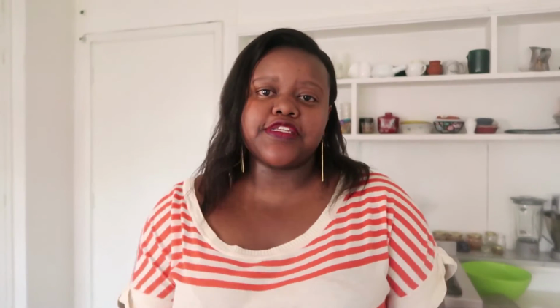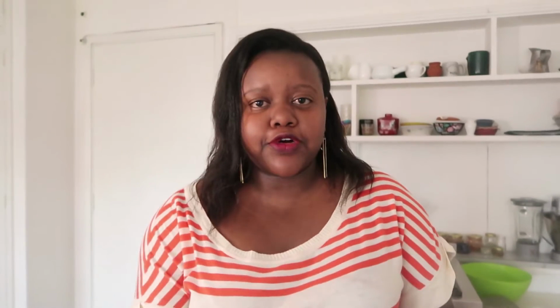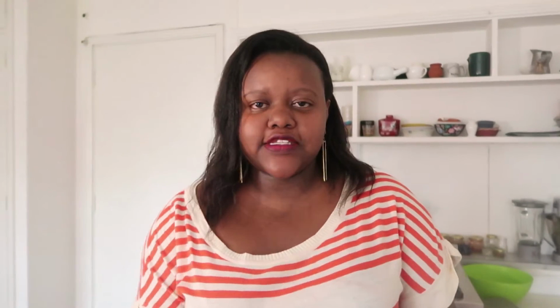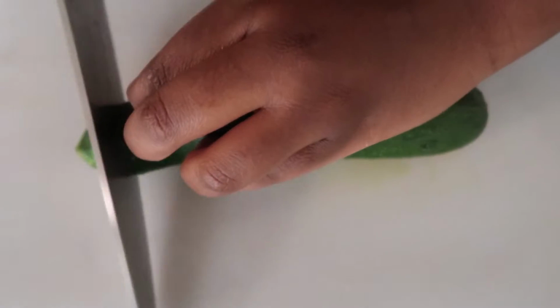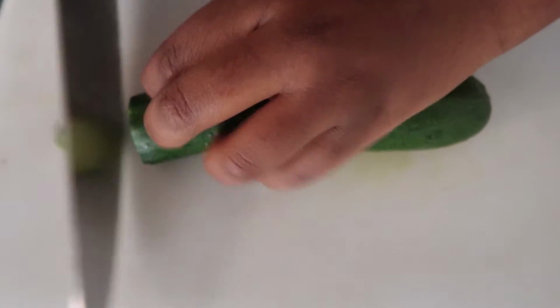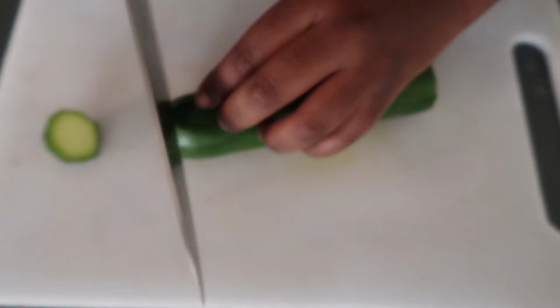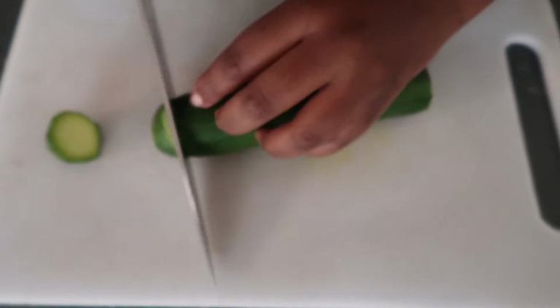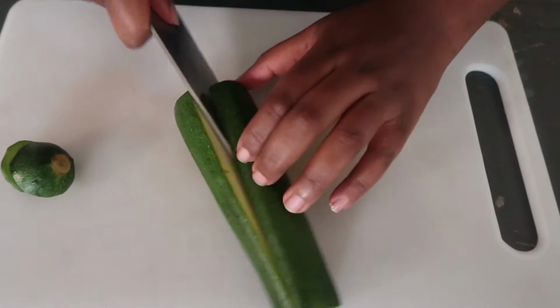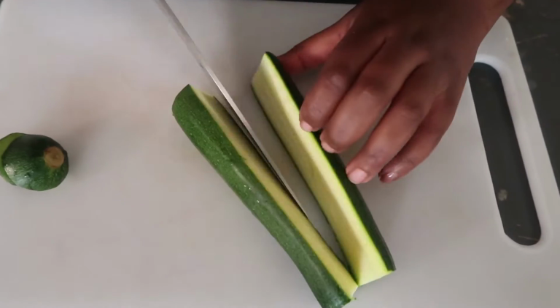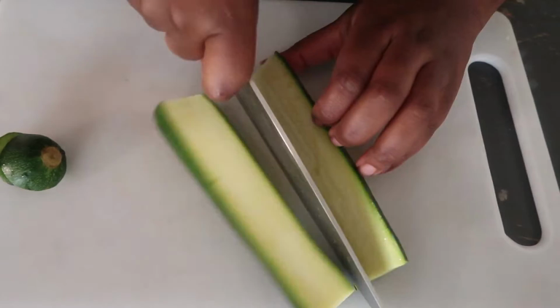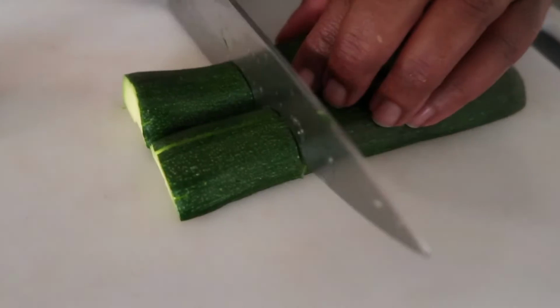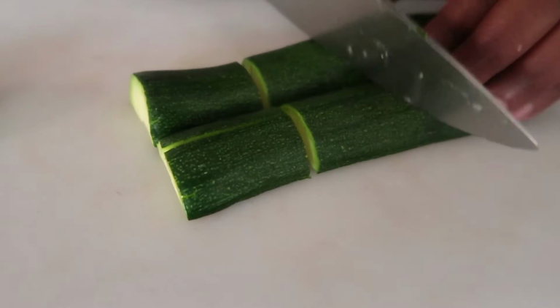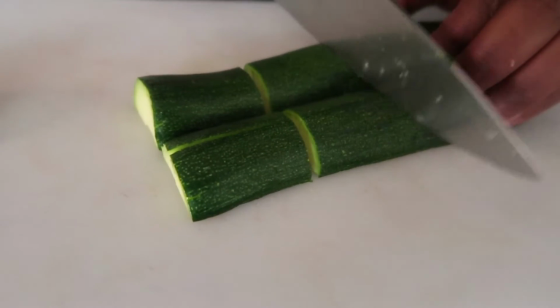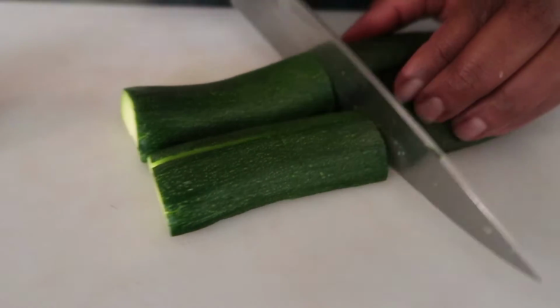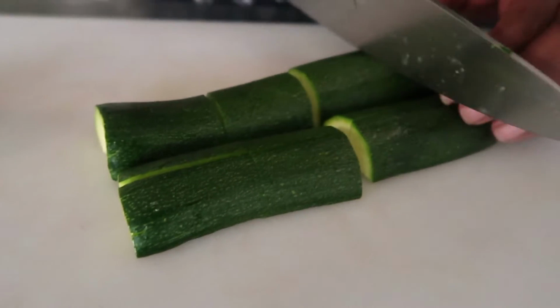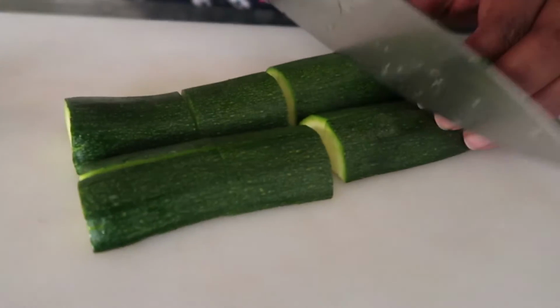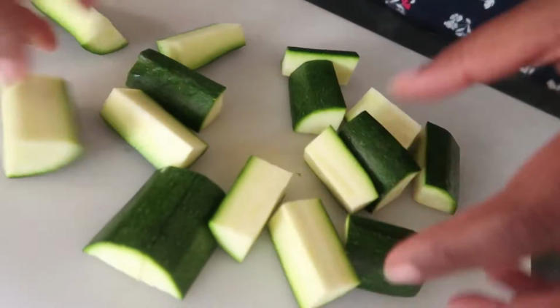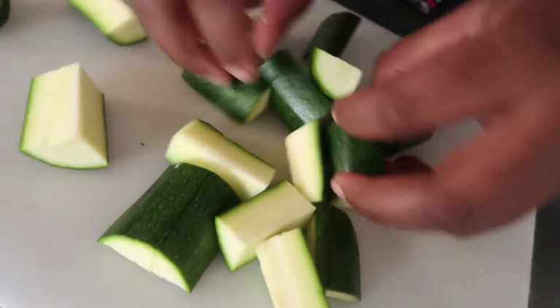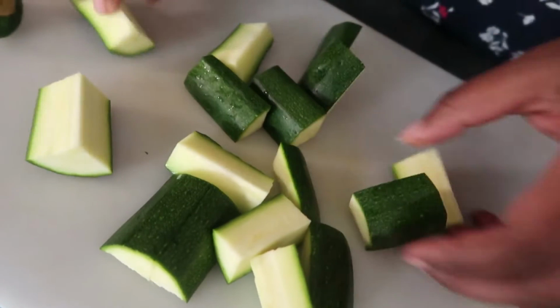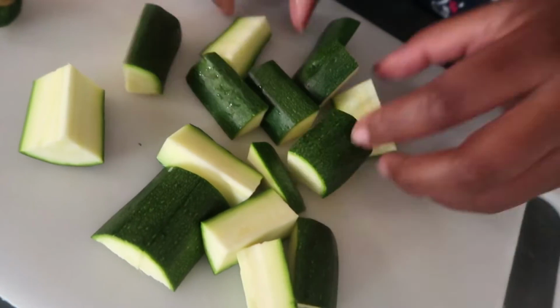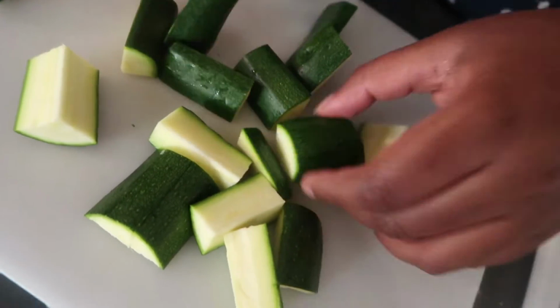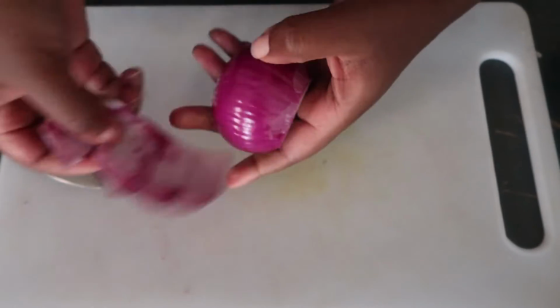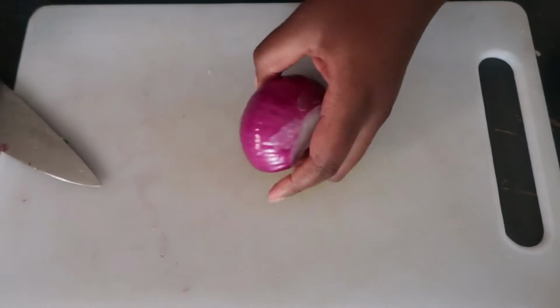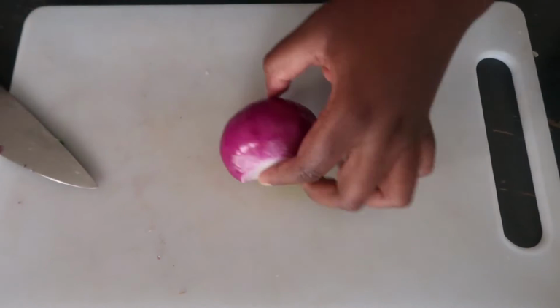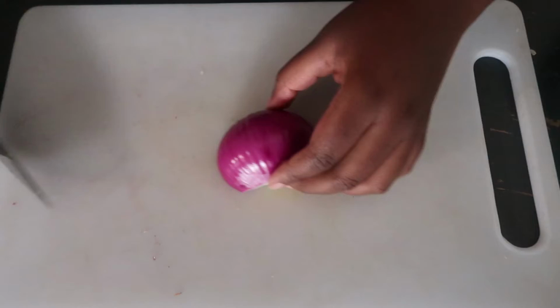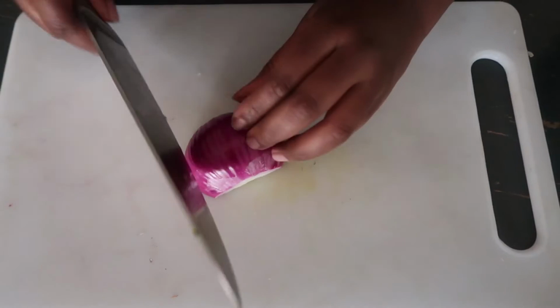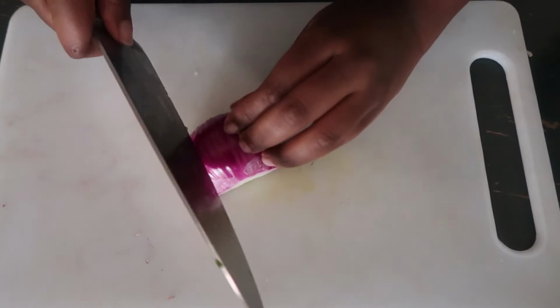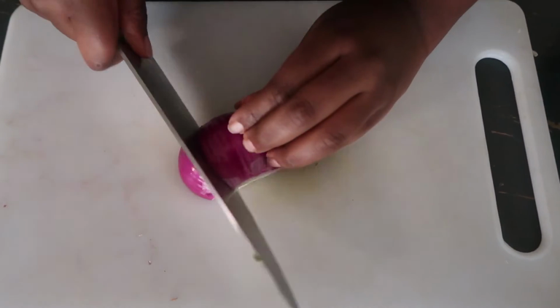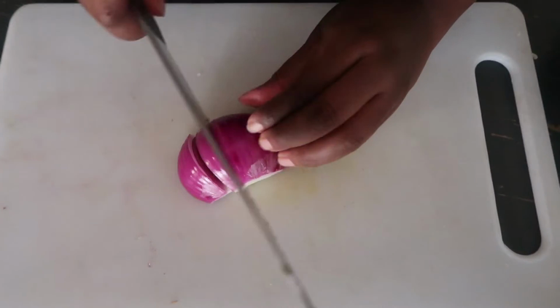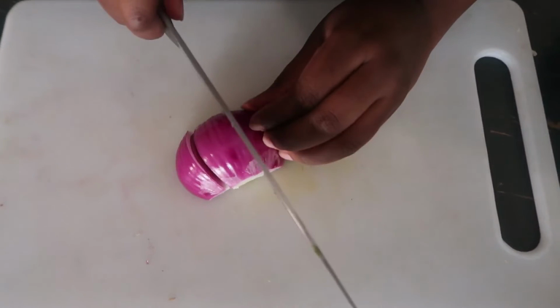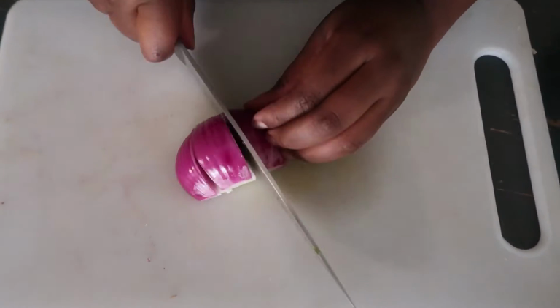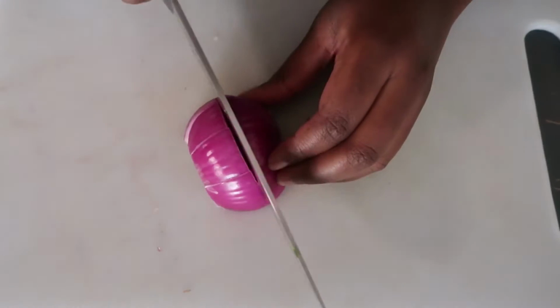For the vegetables, I'm going to be using some courgettes. I went ahead and cut off the edges, then cut them into half and into big chunks. I'm also using some onions which I did the same thing — peeled, cut in half, and cut into big chunks.